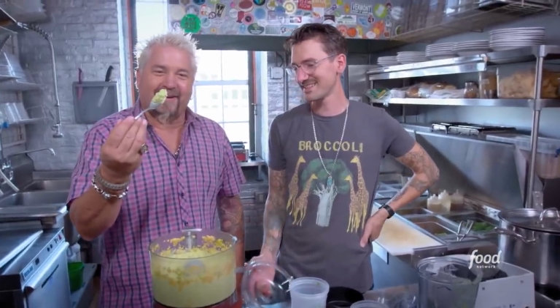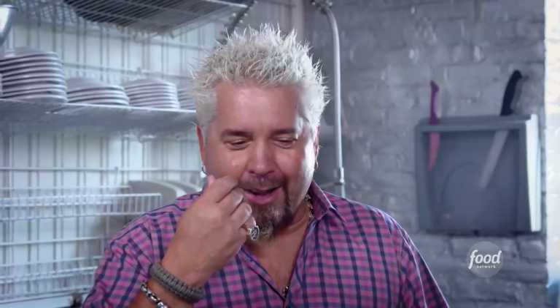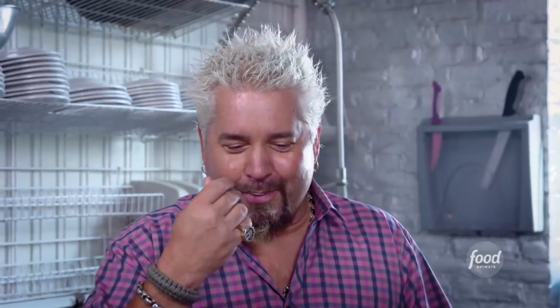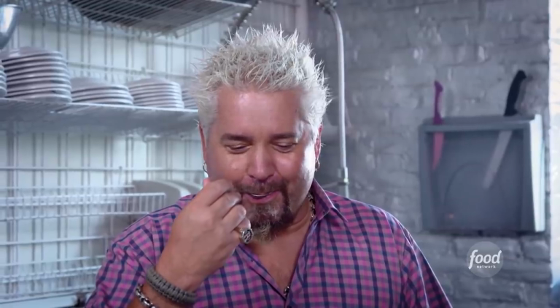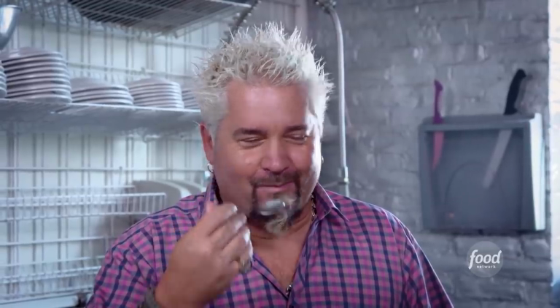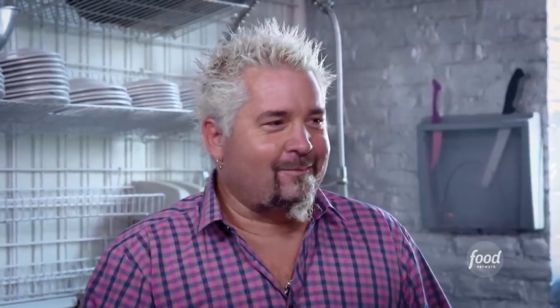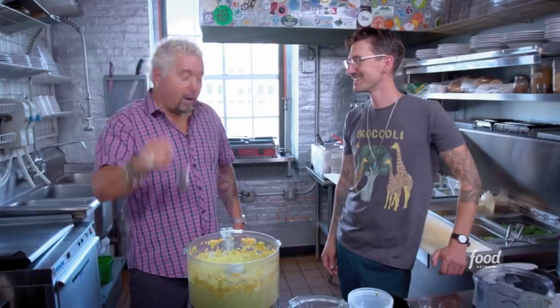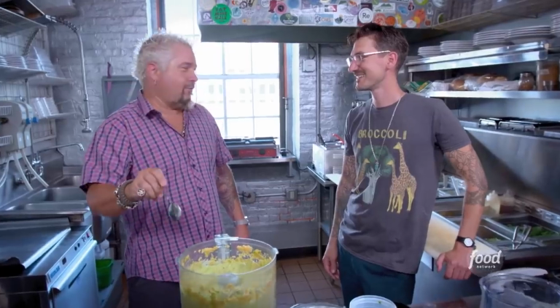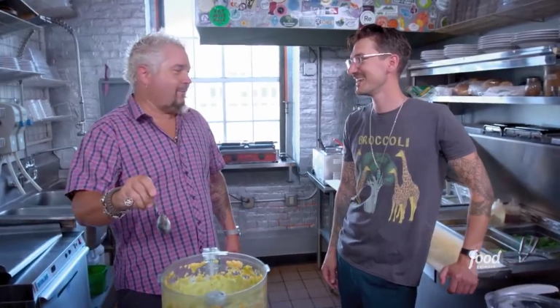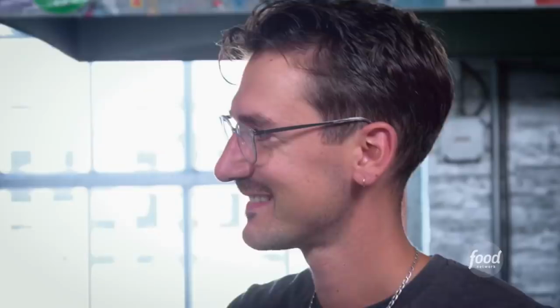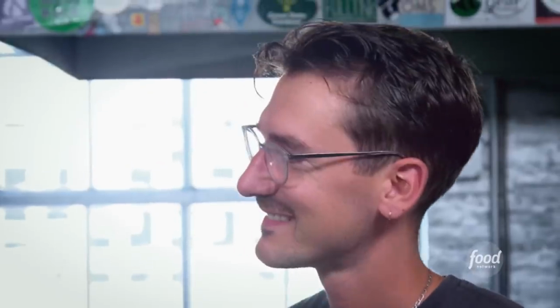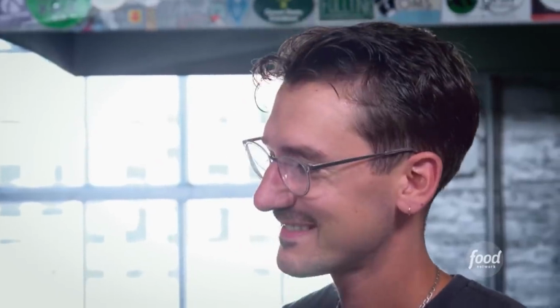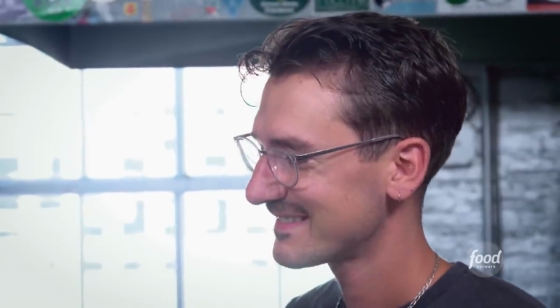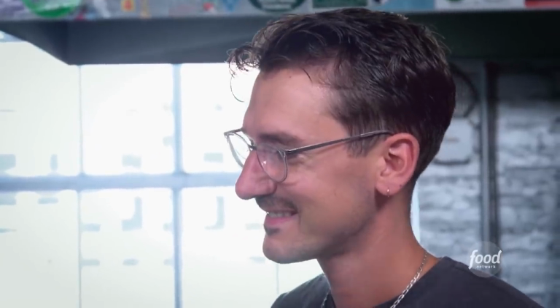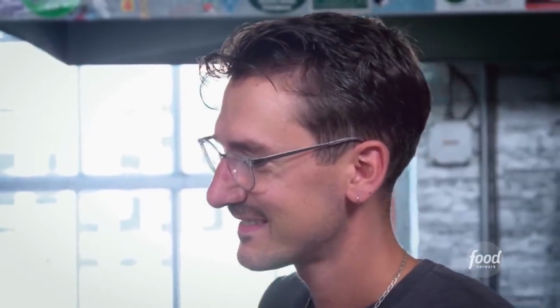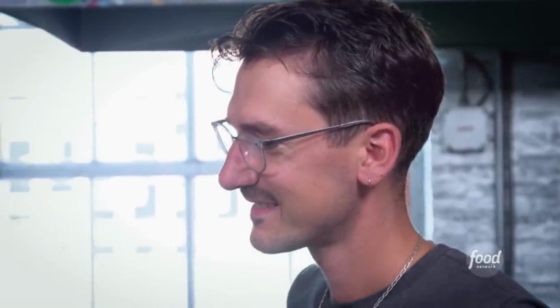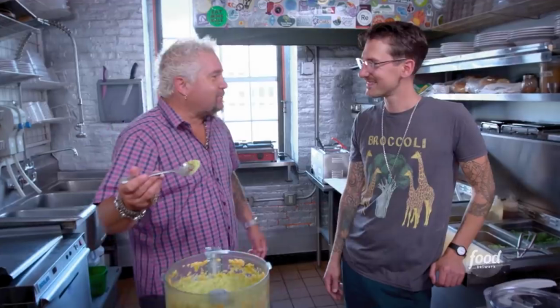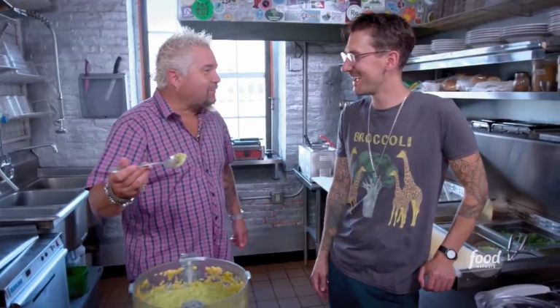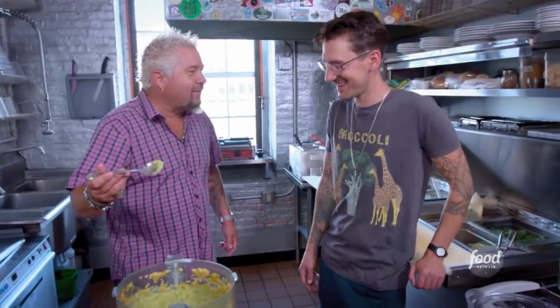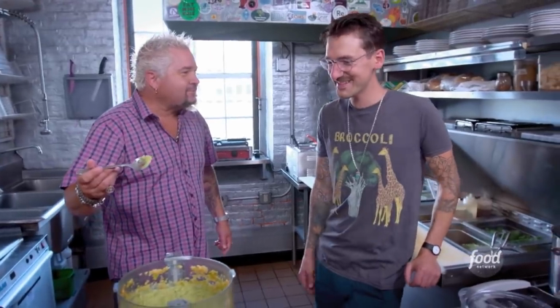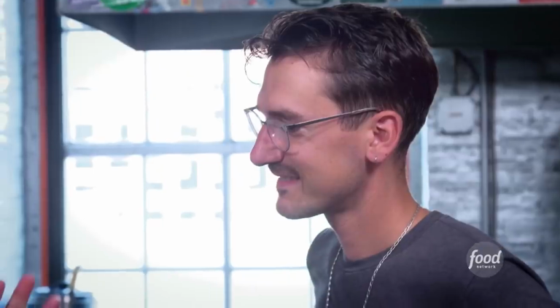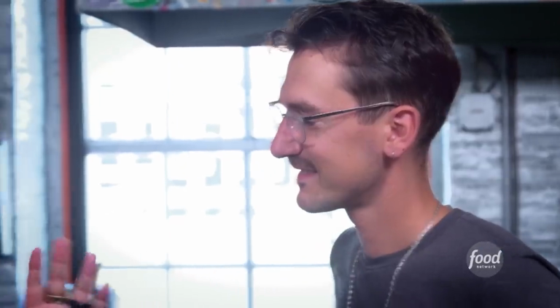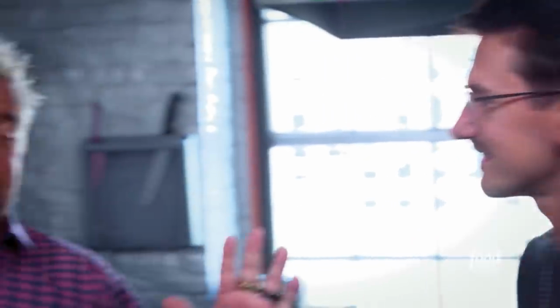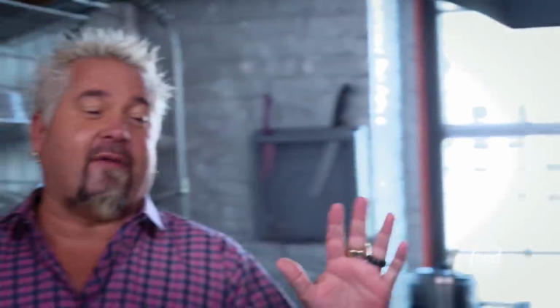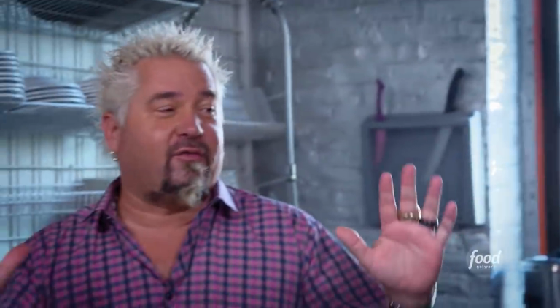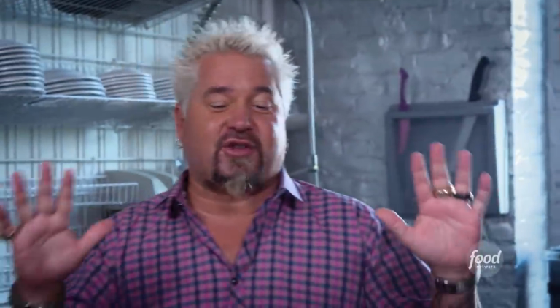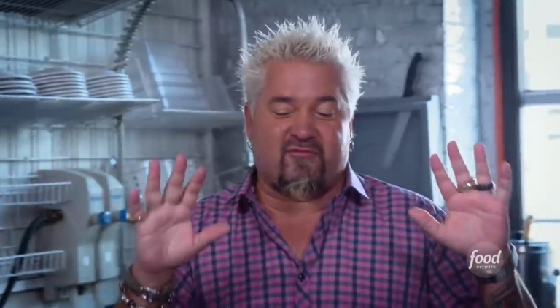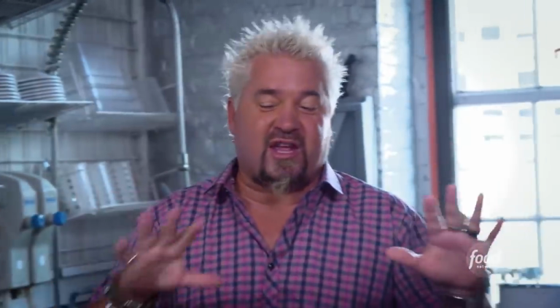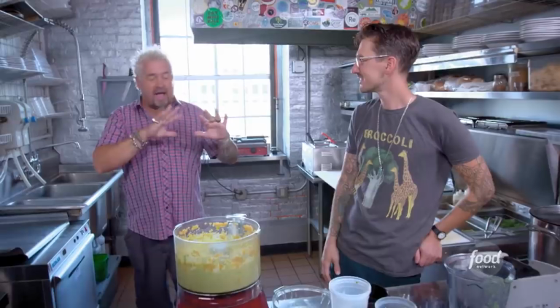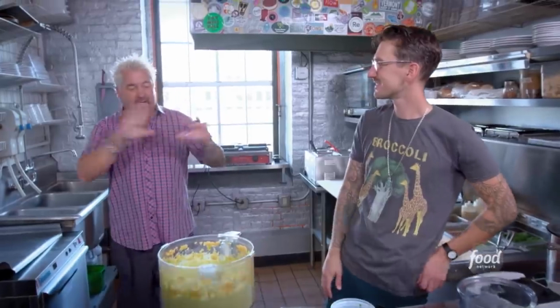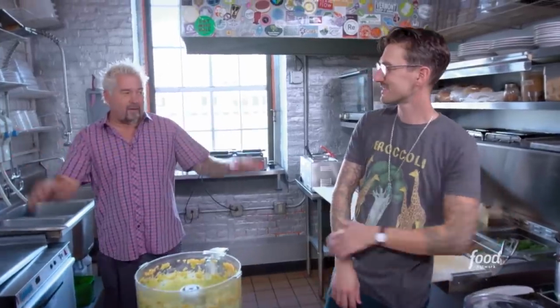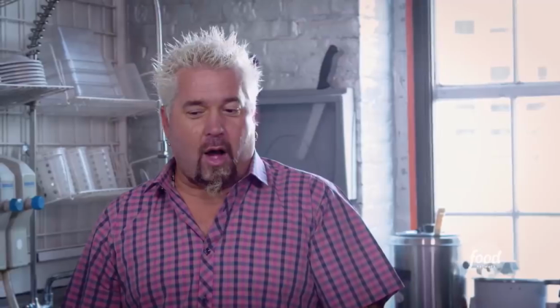Yeah. The texture is spot on. Can I get this with some chips and salsa? Yeah, man. That probably is in the top five greatest vegetarian vegan items I've ever had in my life.